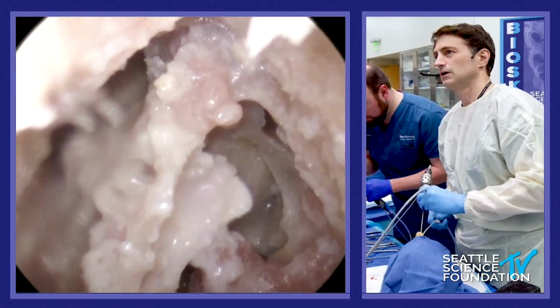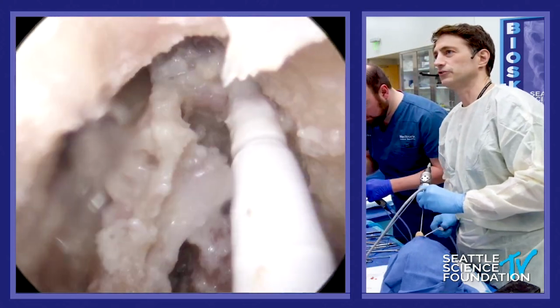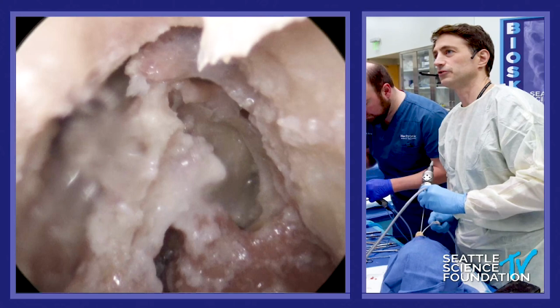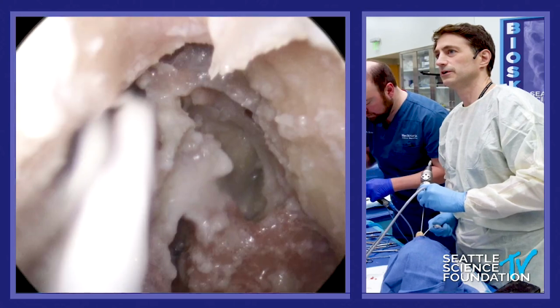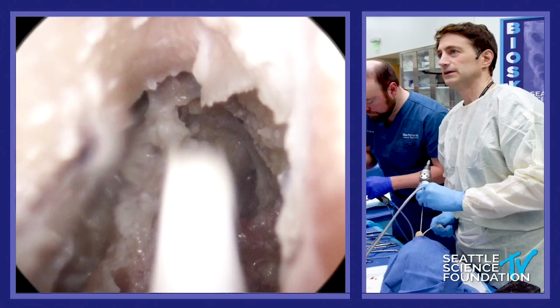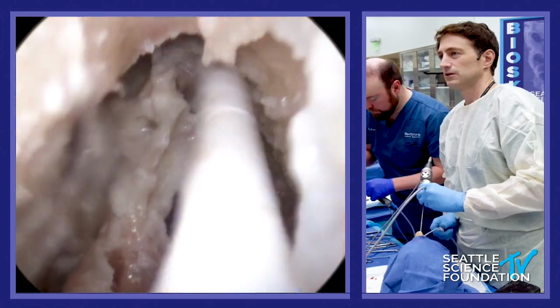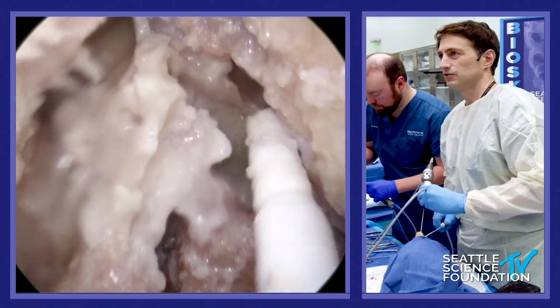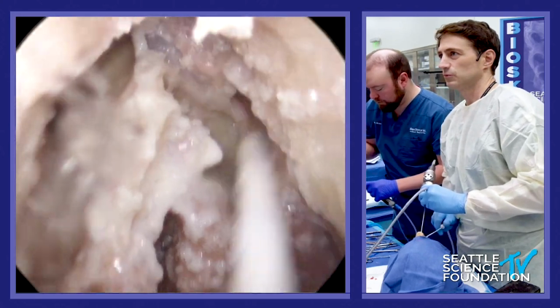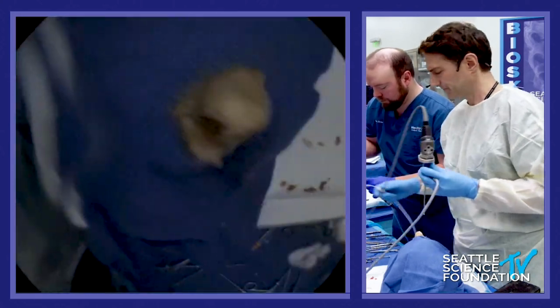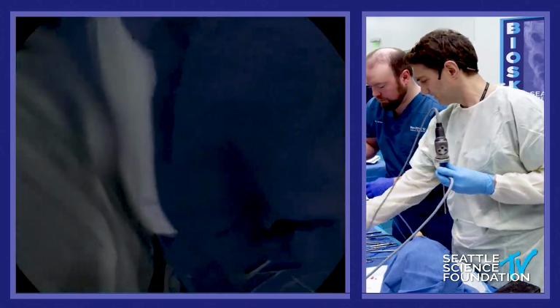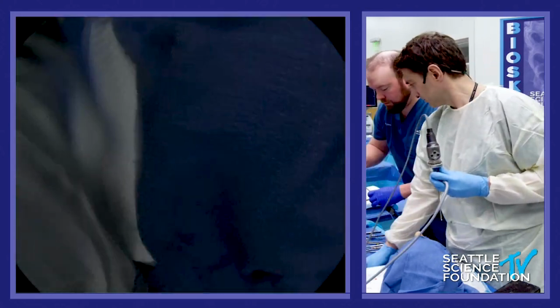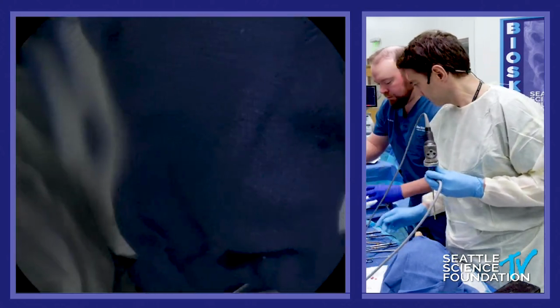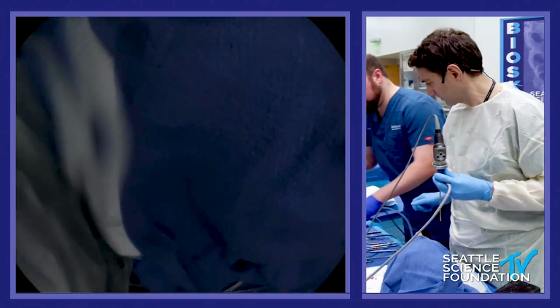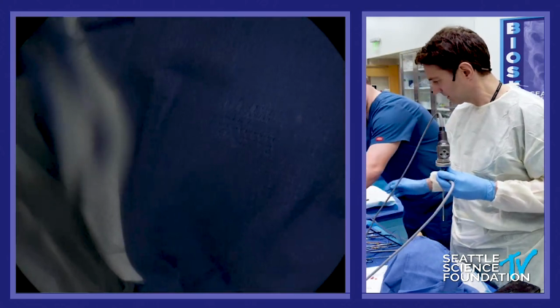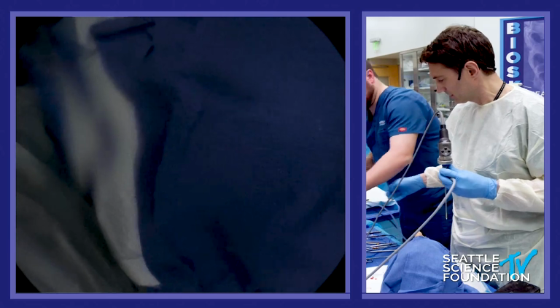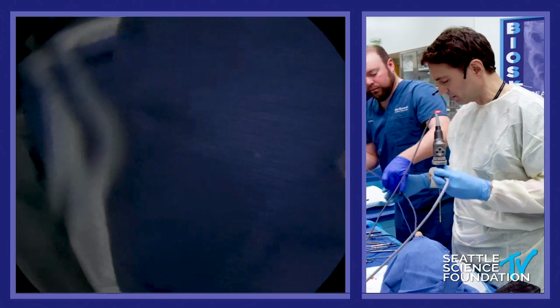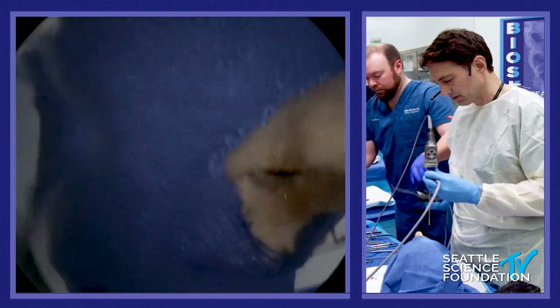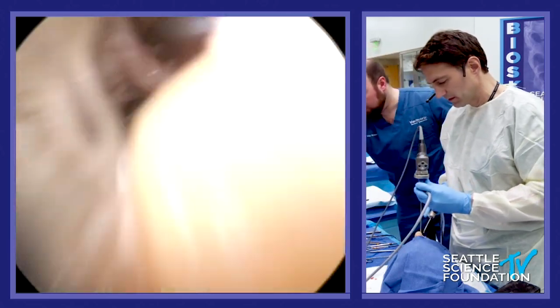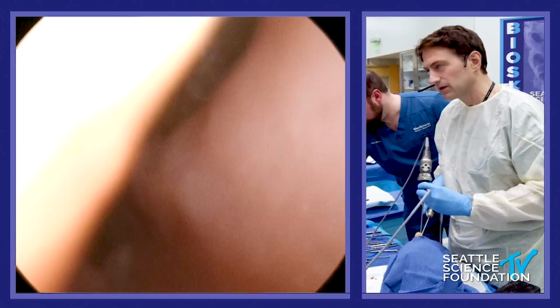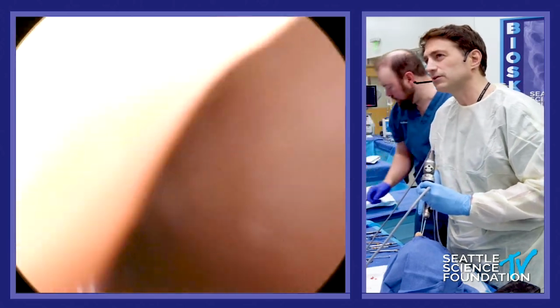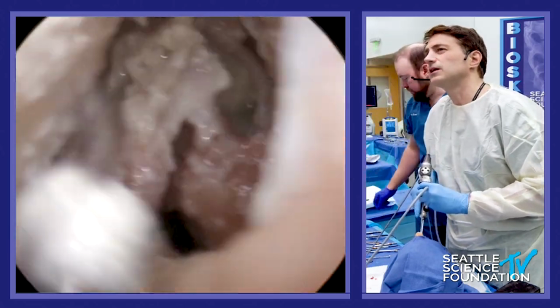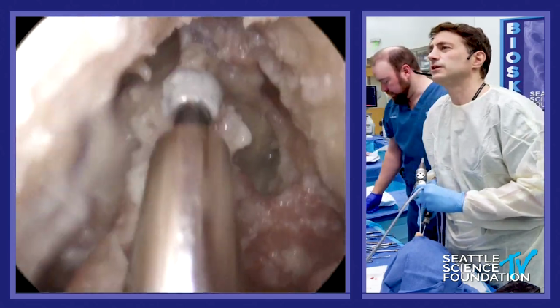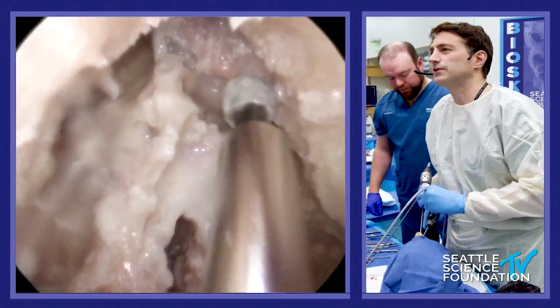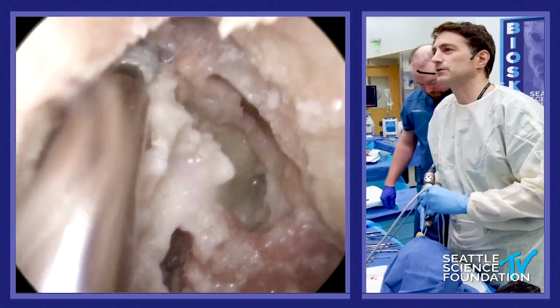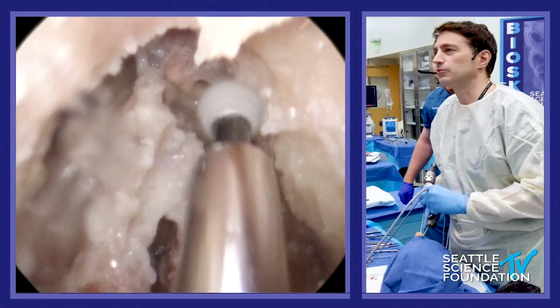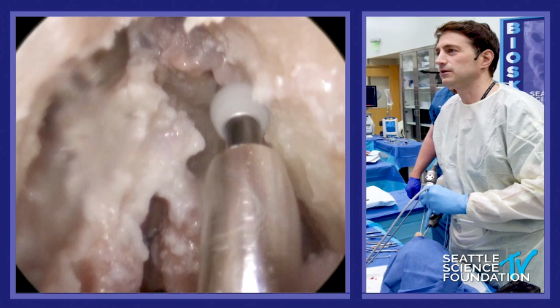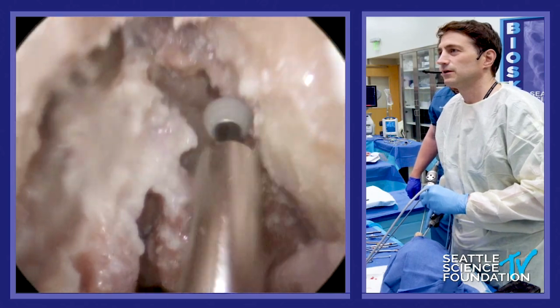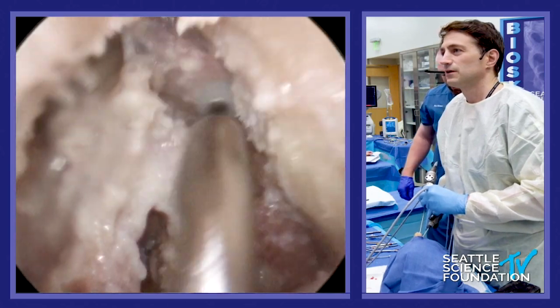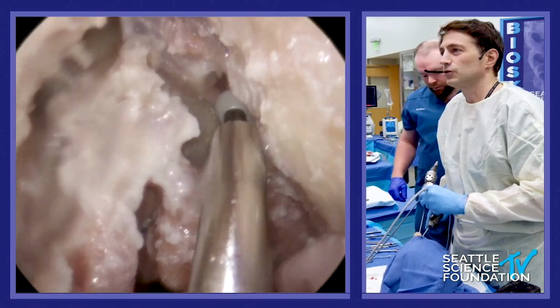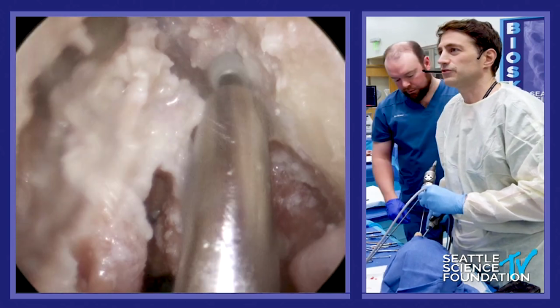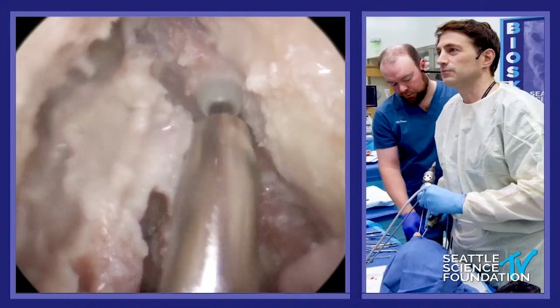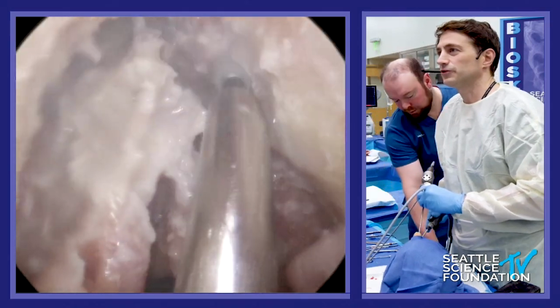That's just mucosa here, so we're doing well. Sometimes it's good to stop and debride the little bits of mucosa.